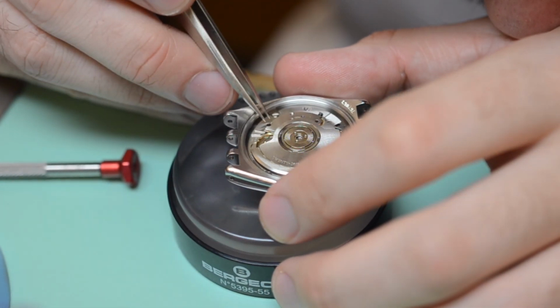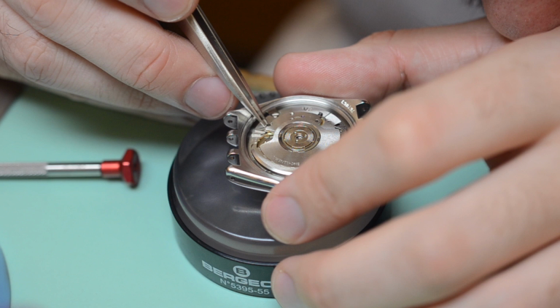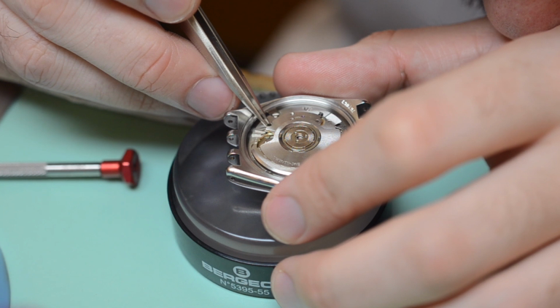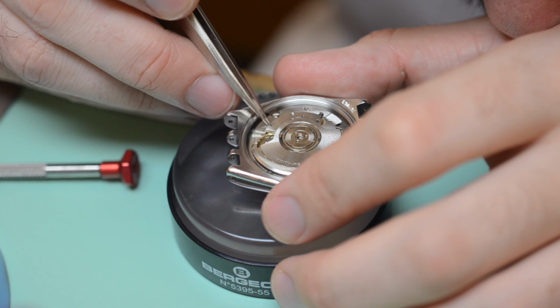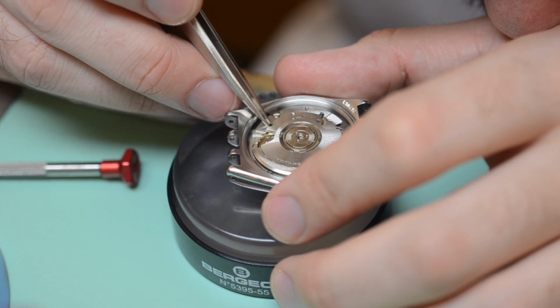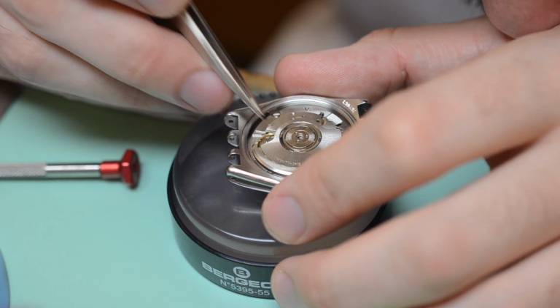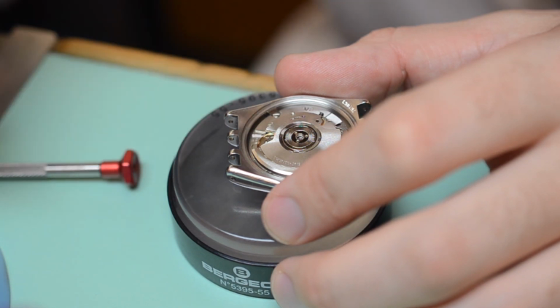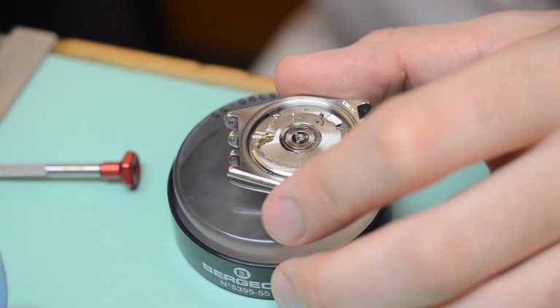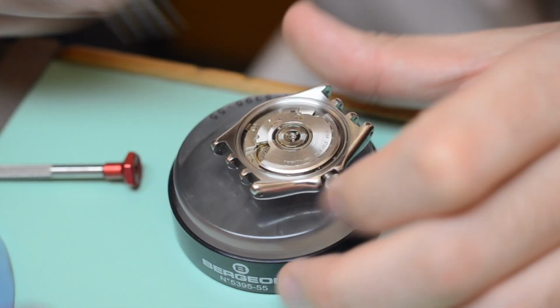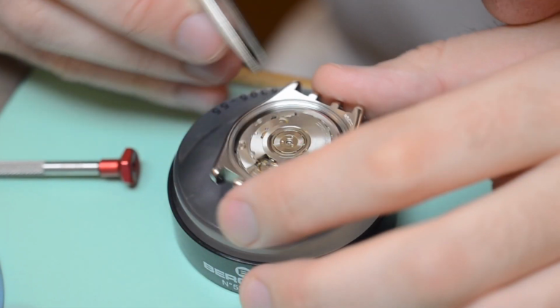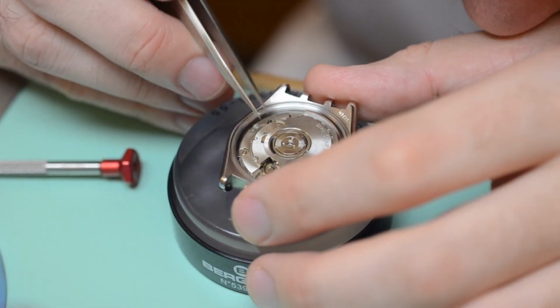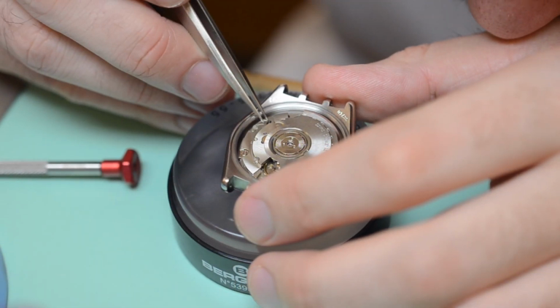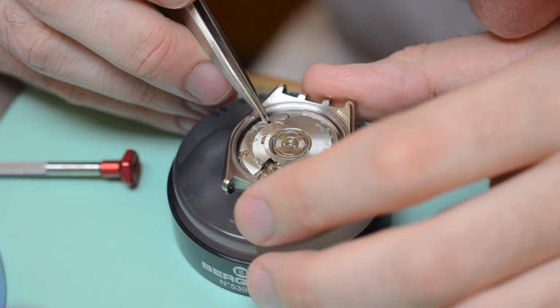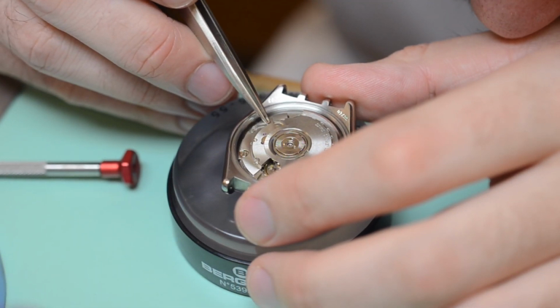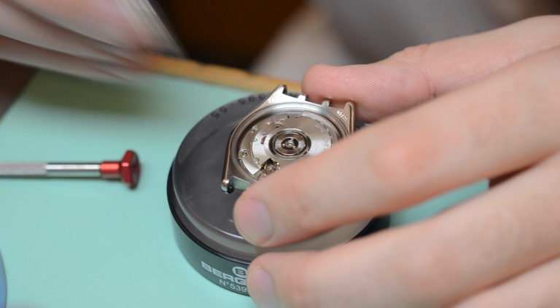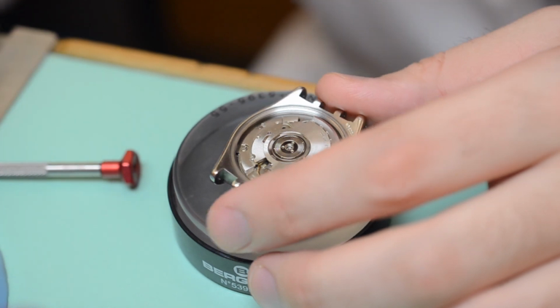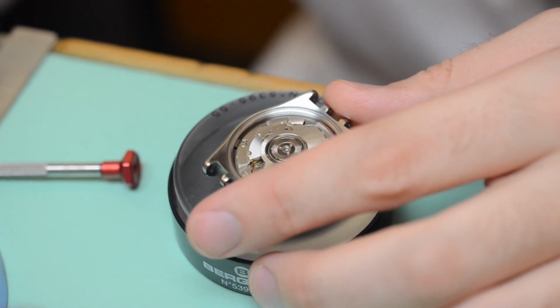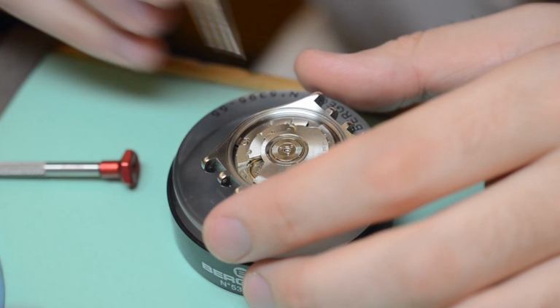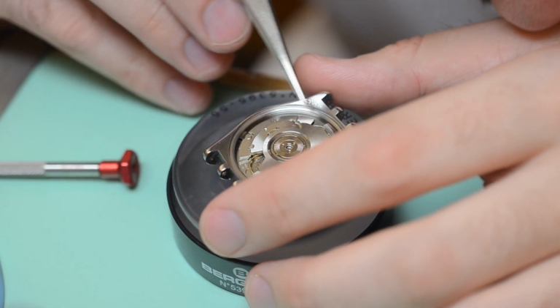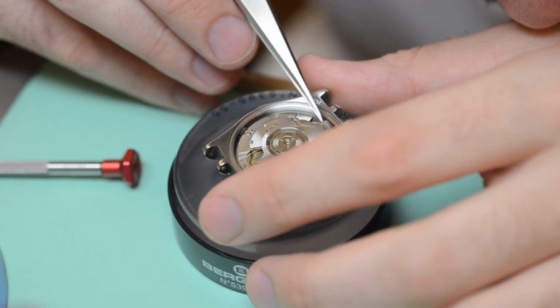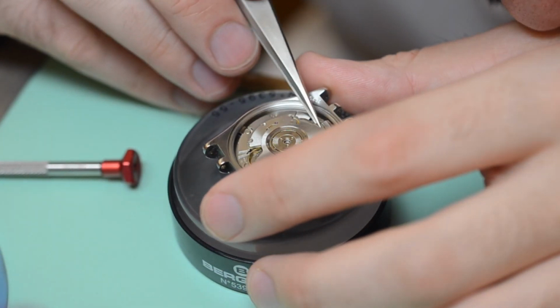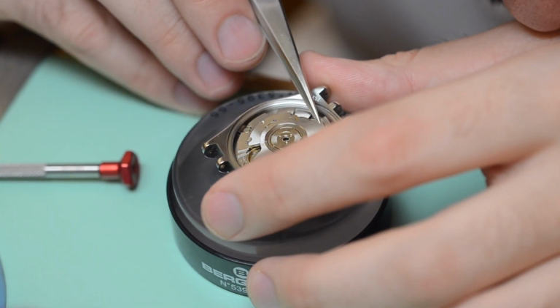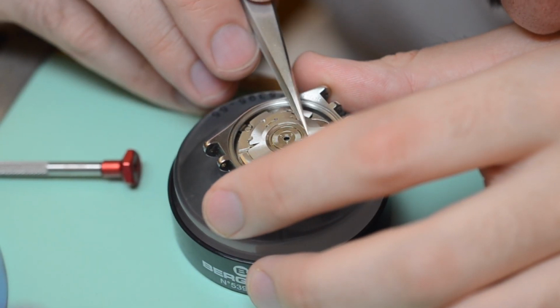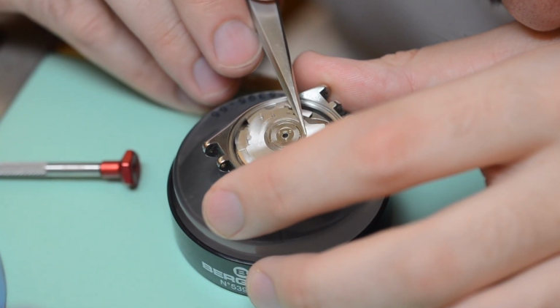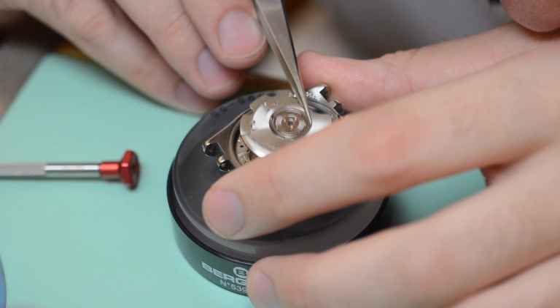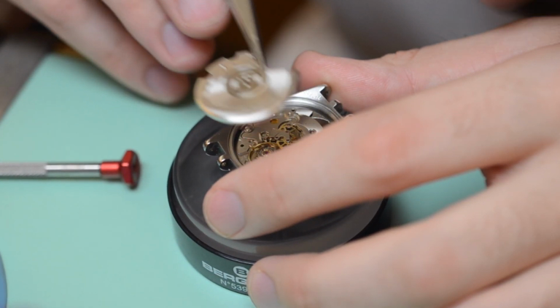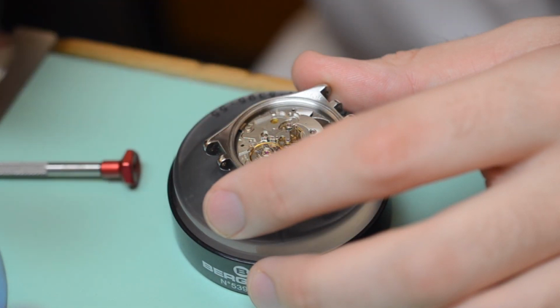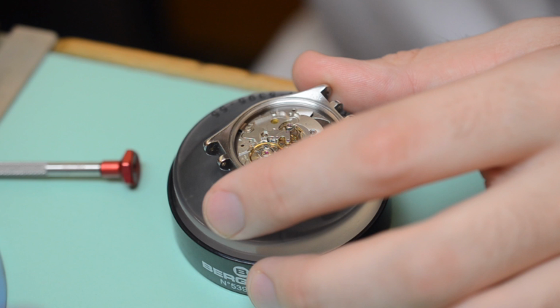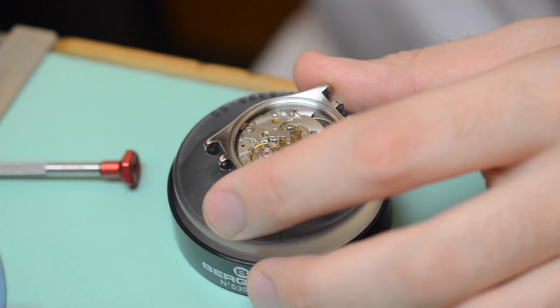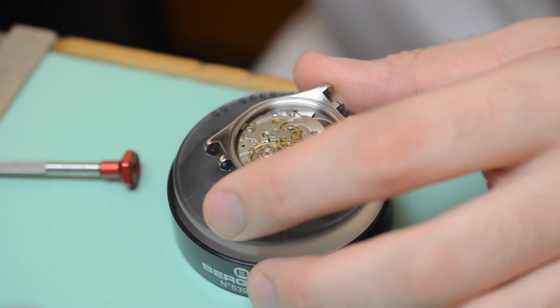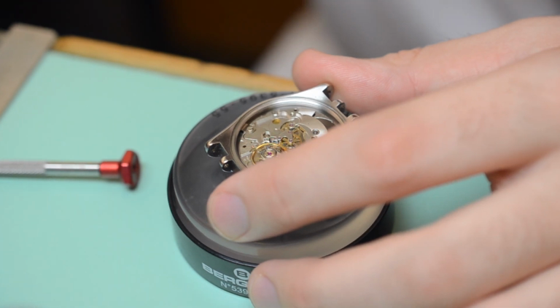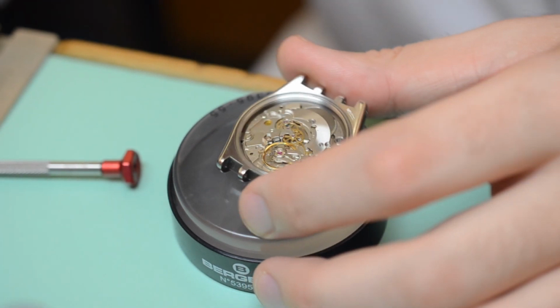Here at Orion Watches, we take no liability and have no responsibility for any damage you may incur when opening your watch. If you do not feel comfortable performing this operation, it is best to take it to a certified watchmaker.